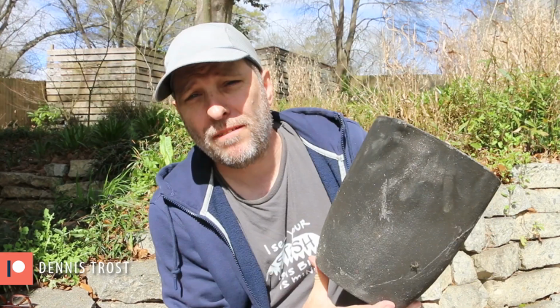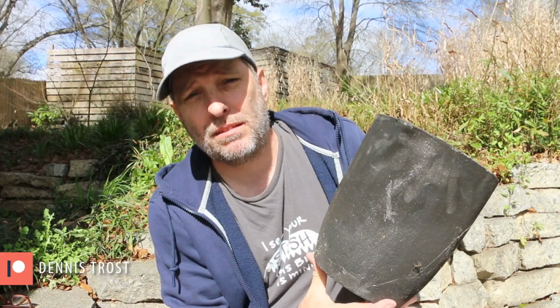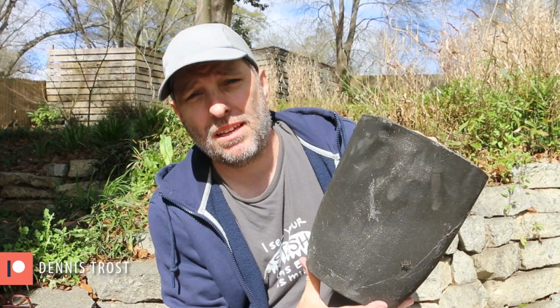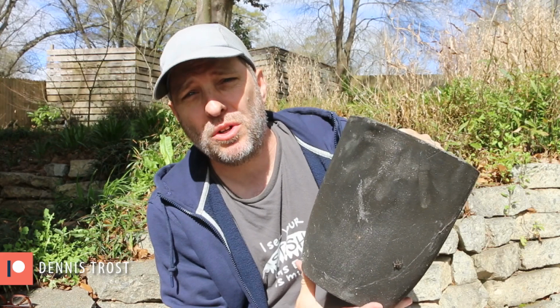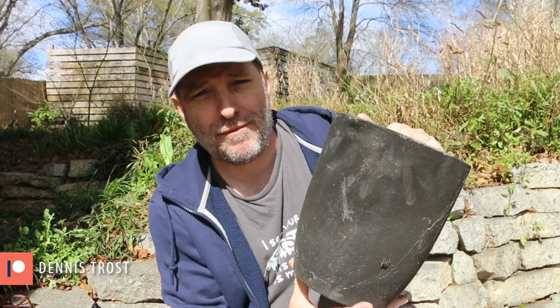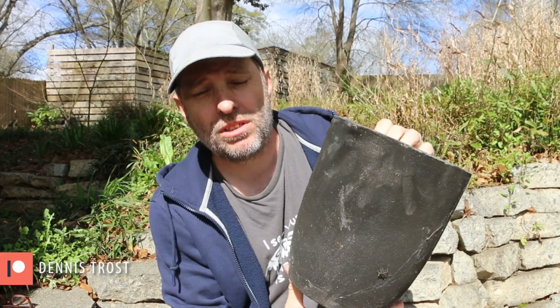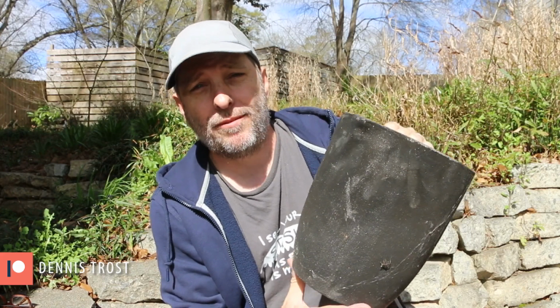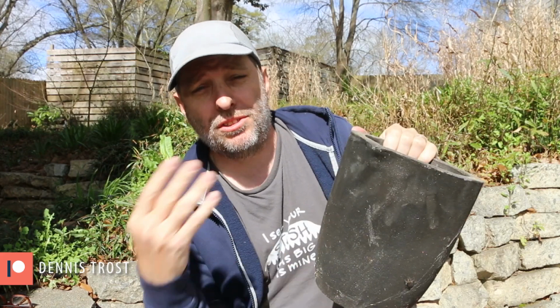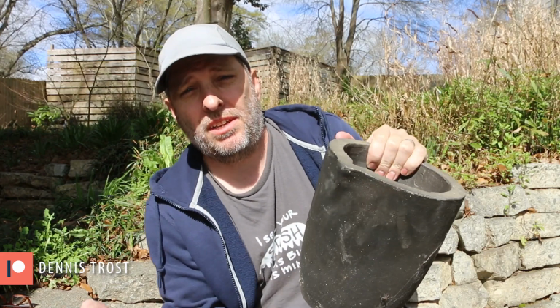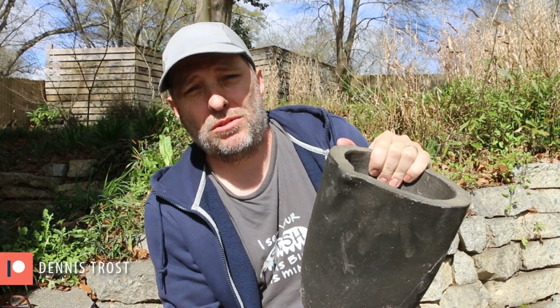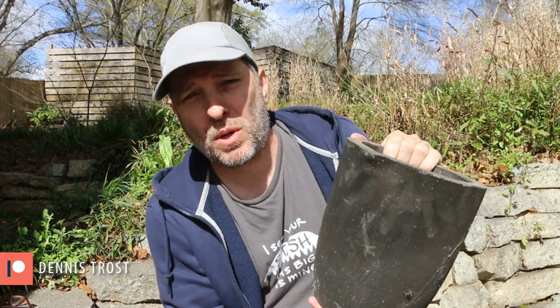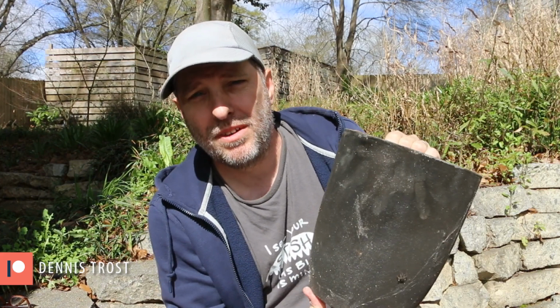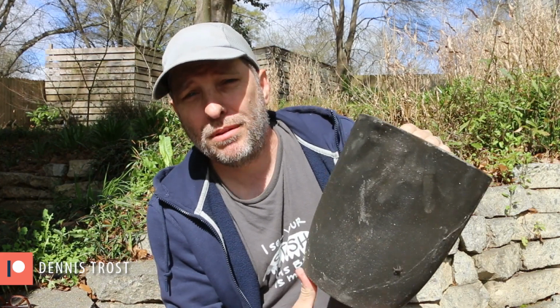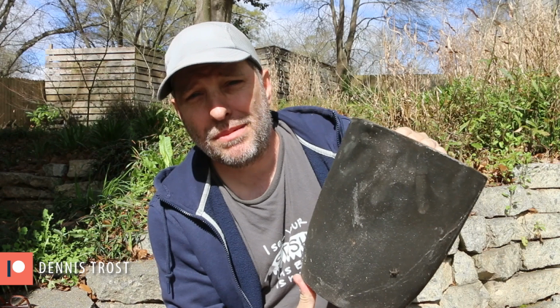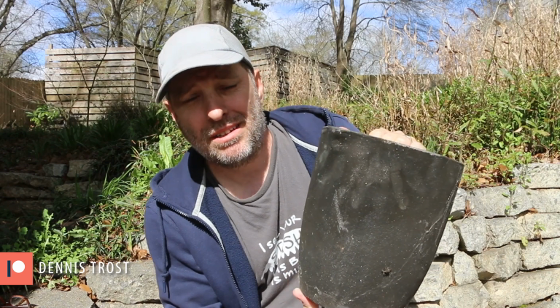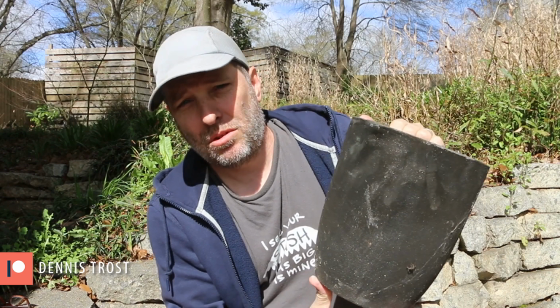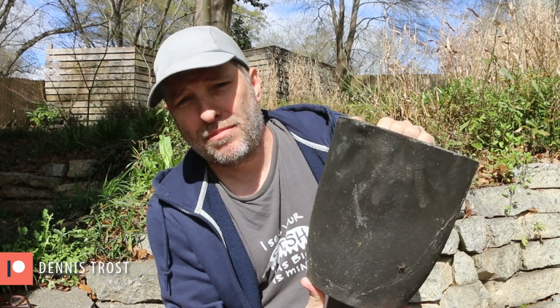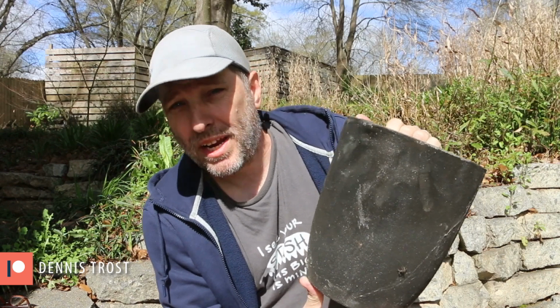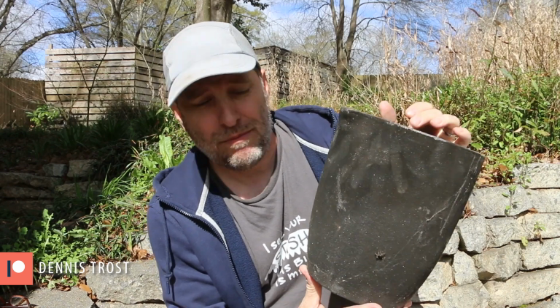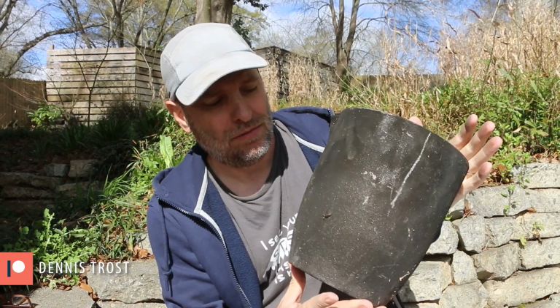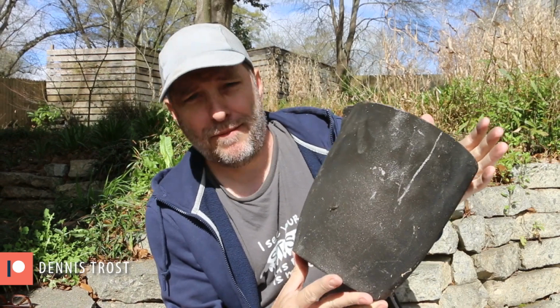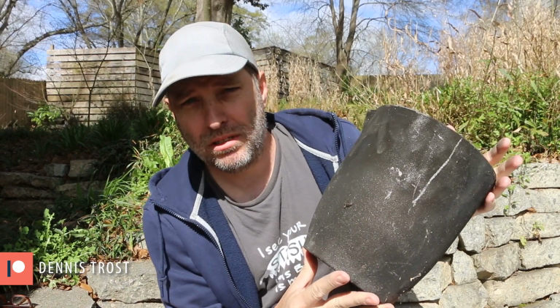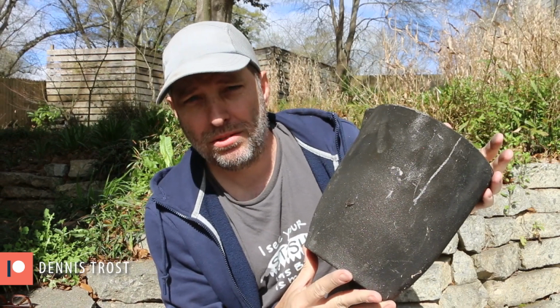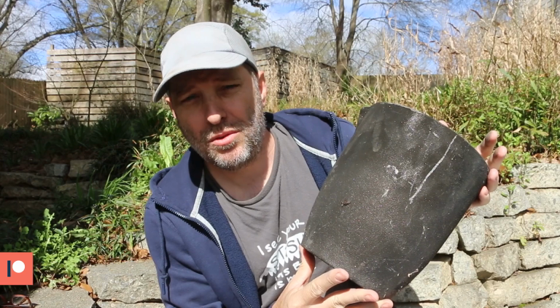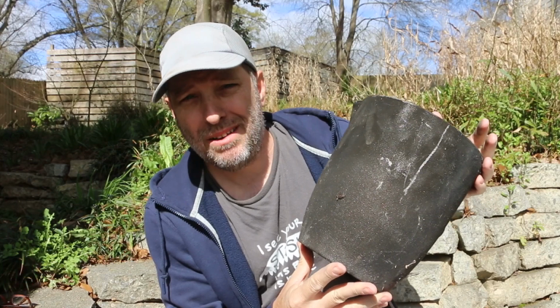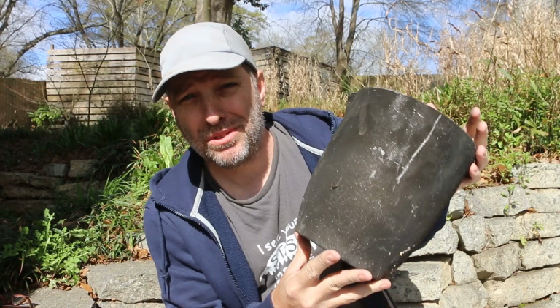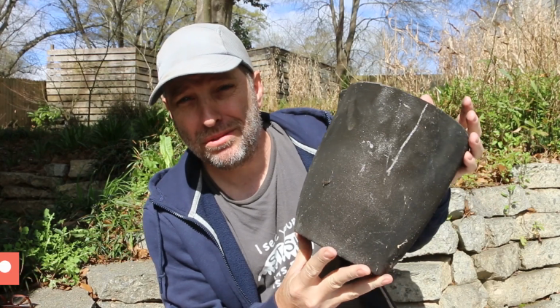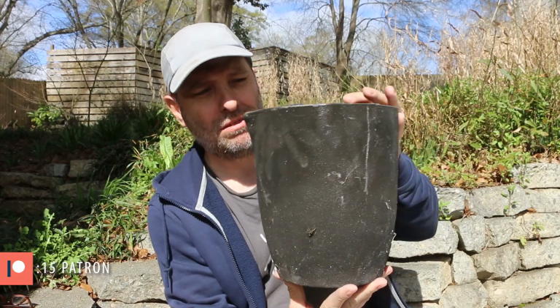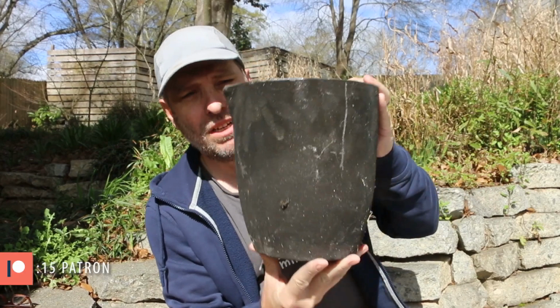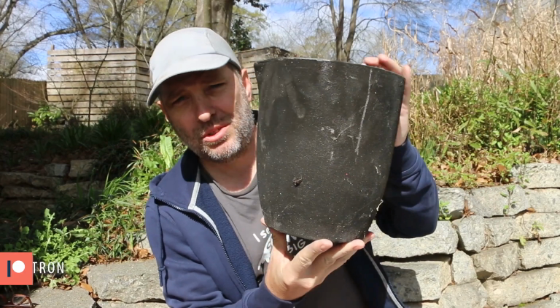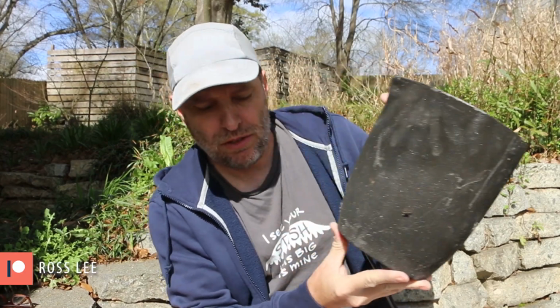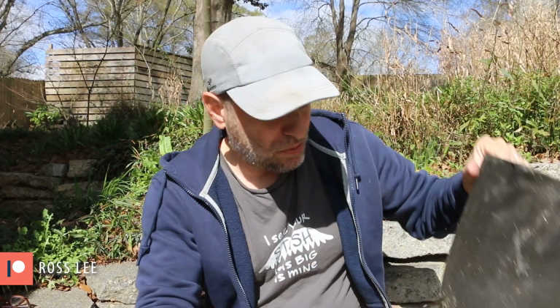I often make the mistake of calling it a forge. A forge is used to heat metal for the purpose of blacksmithing or working that metal. A furnace is used to heat metal to melt it. So that's what I'm going to do in this crucible.